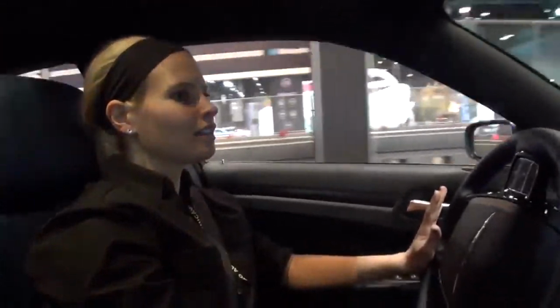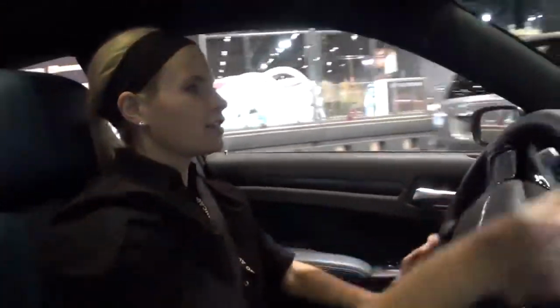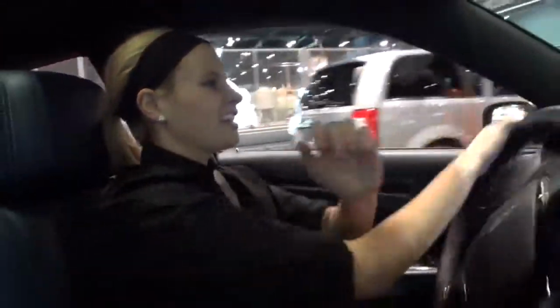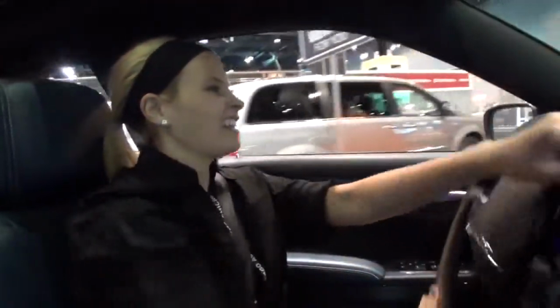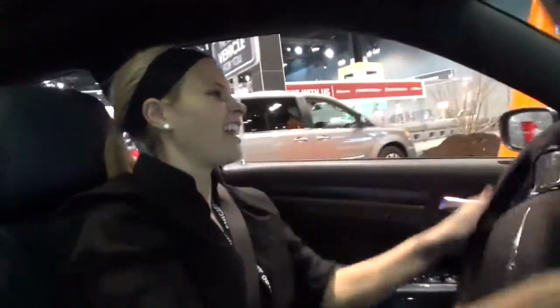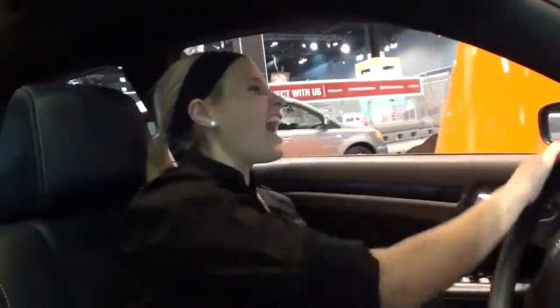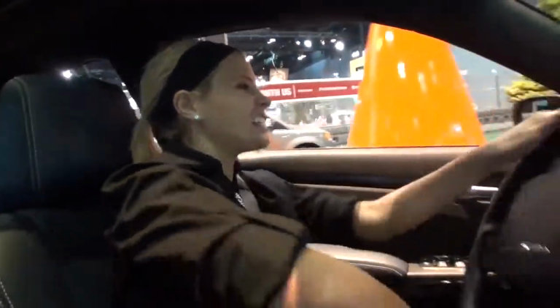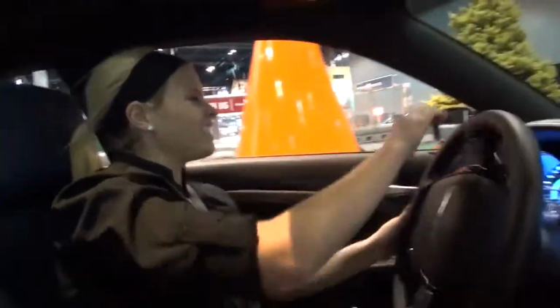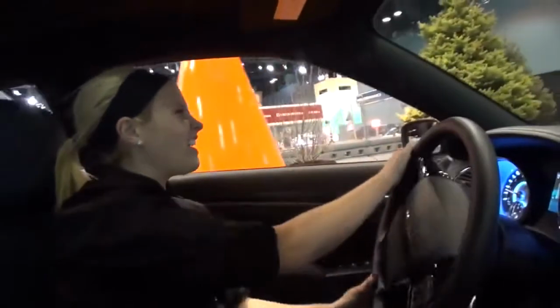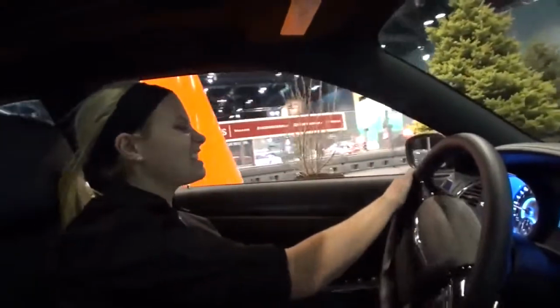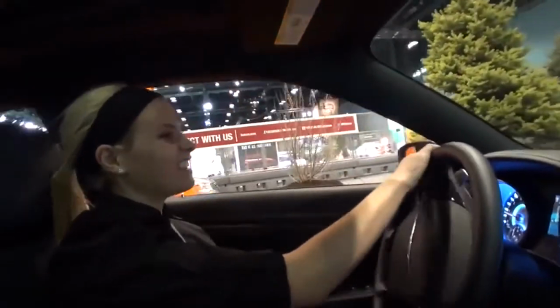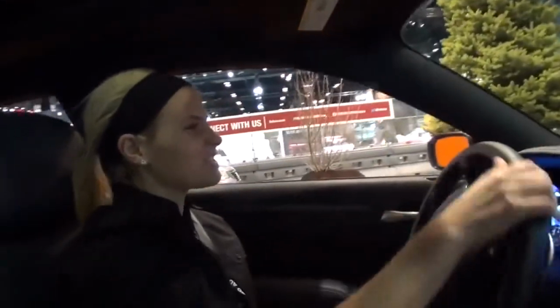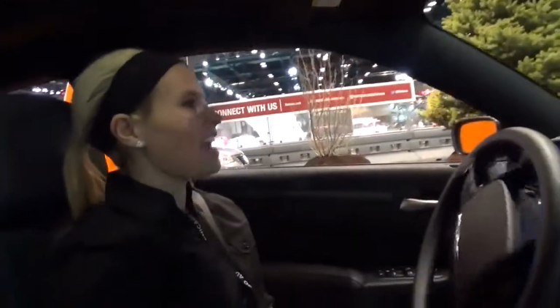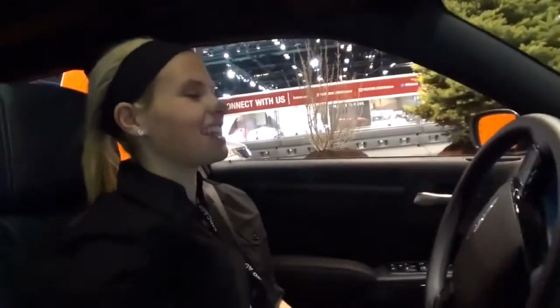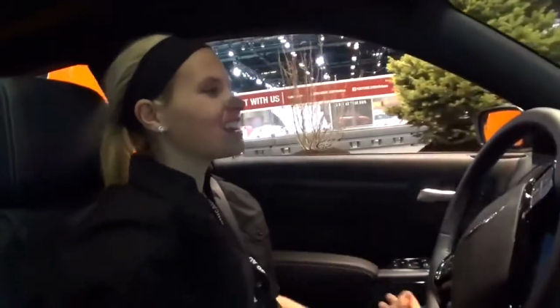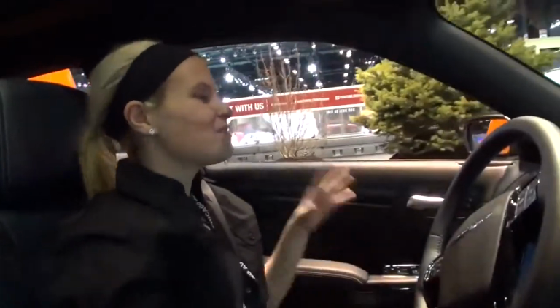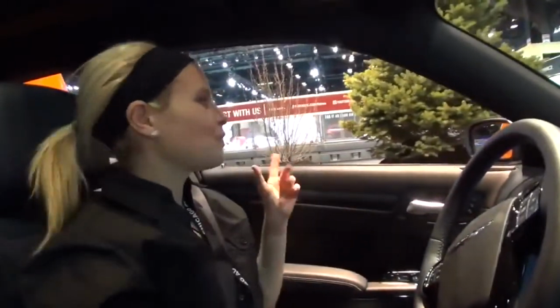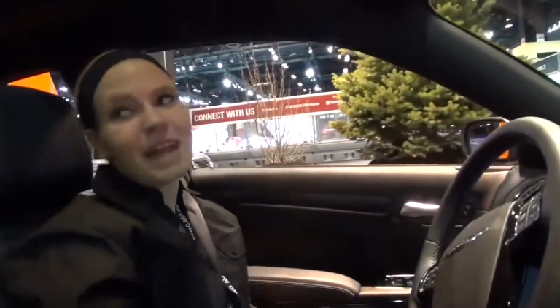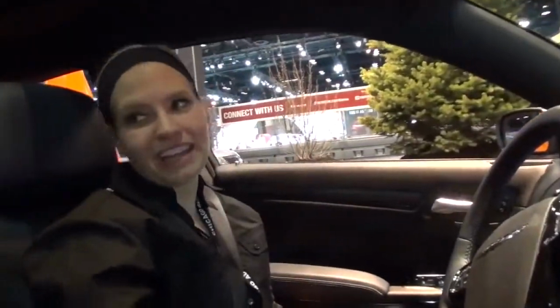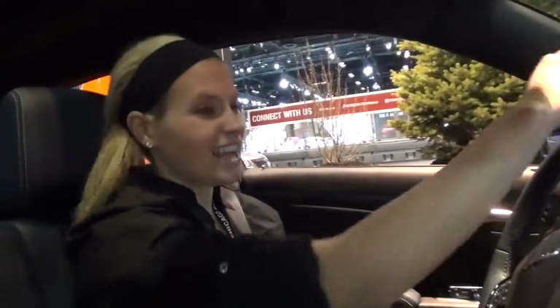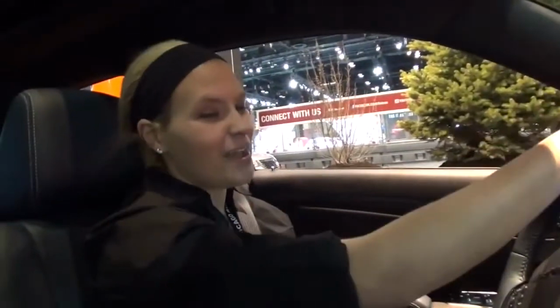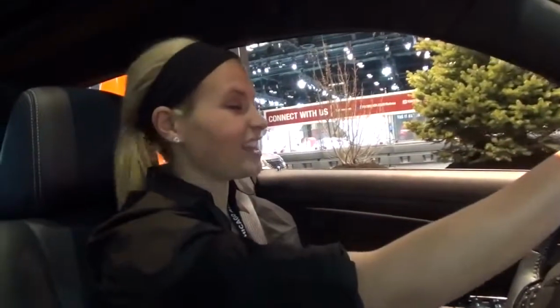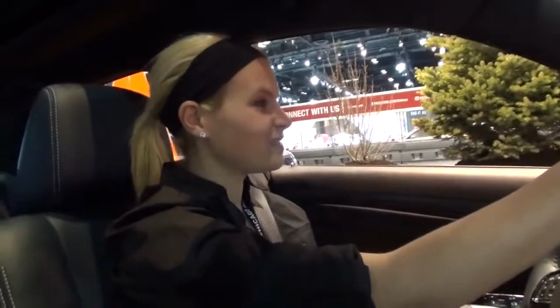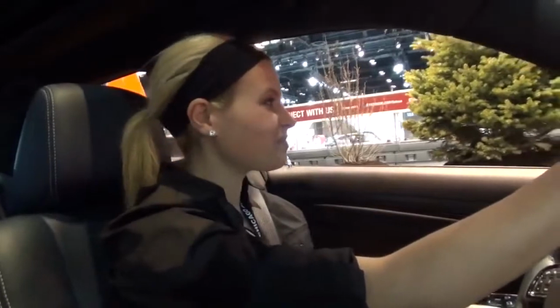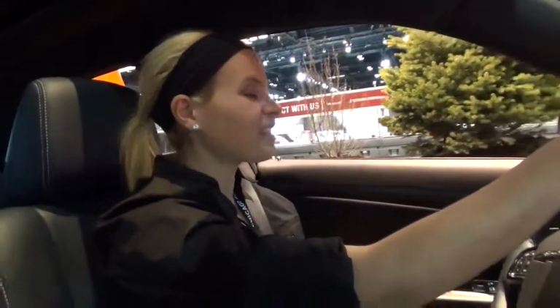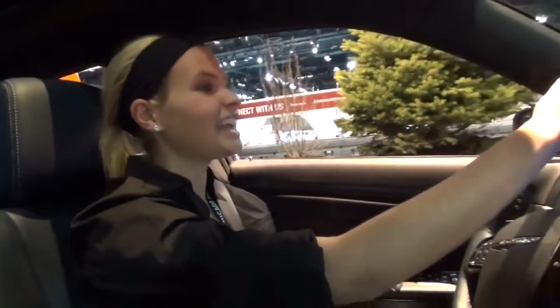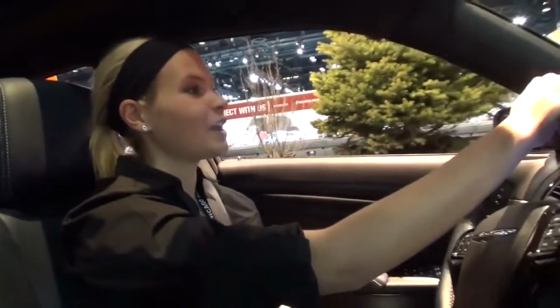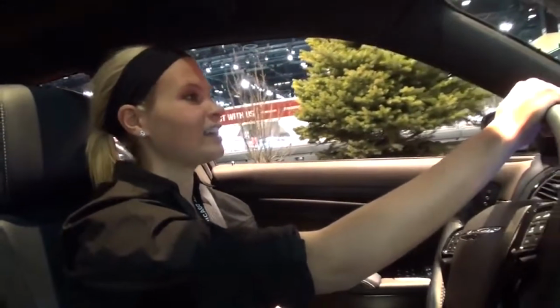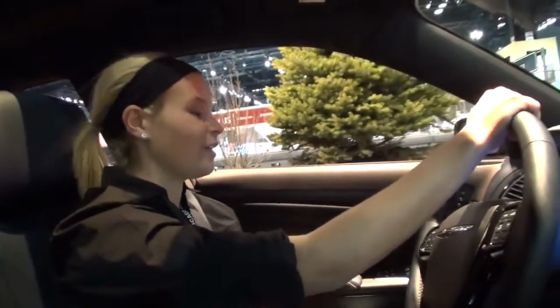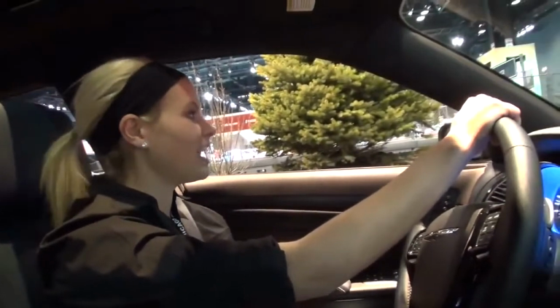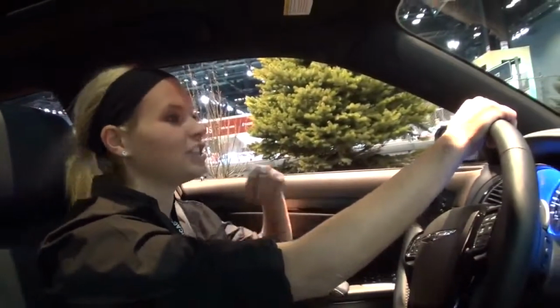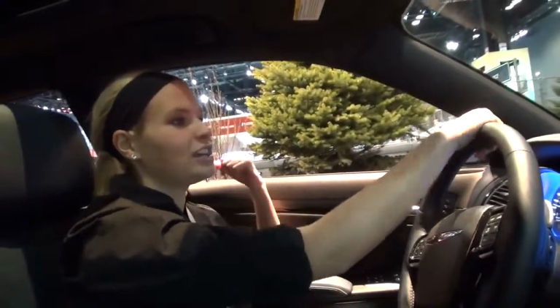Pretty cool driving indoors here in Chicago — awesome! I'll show you how we step on it and see how that Hemi can get going.